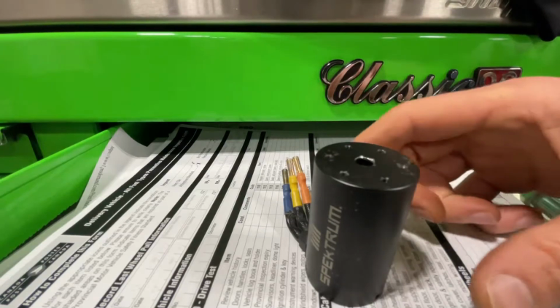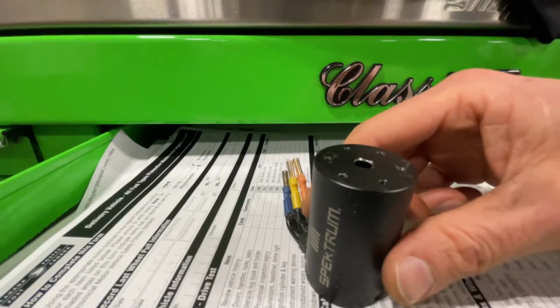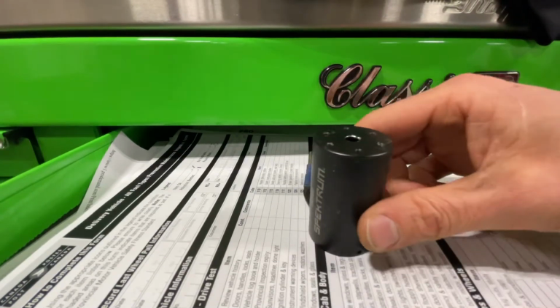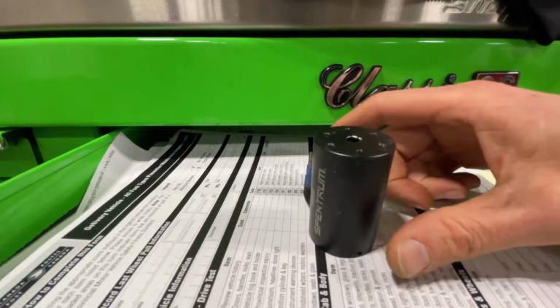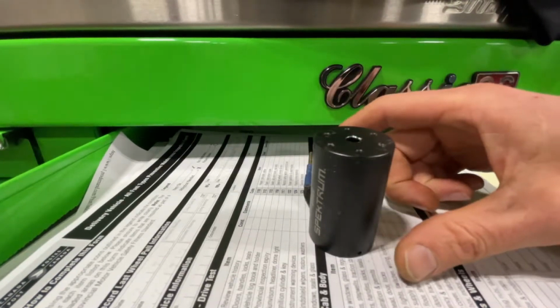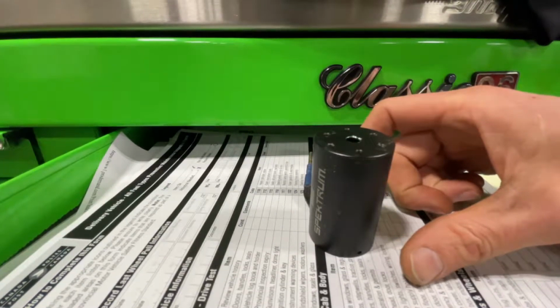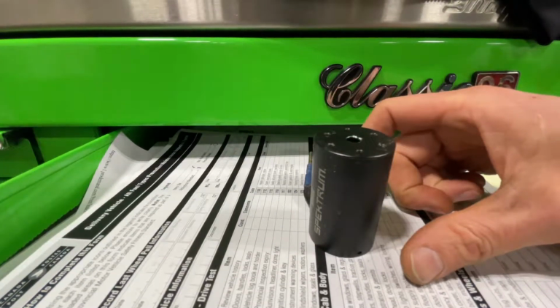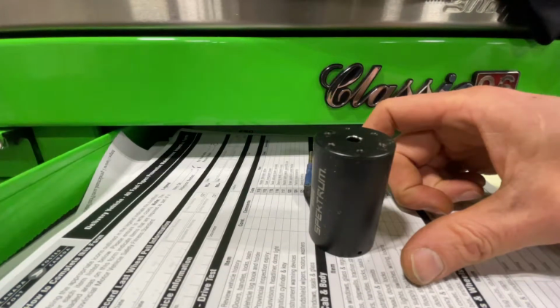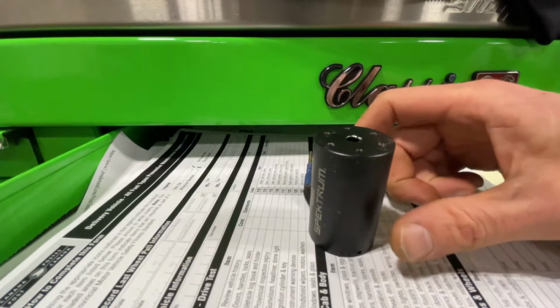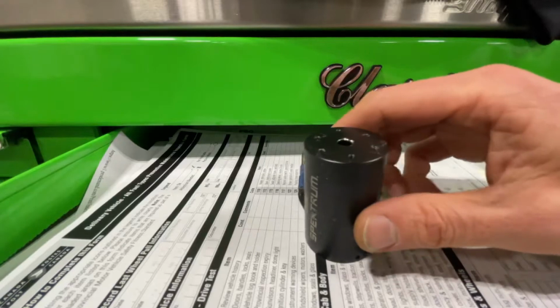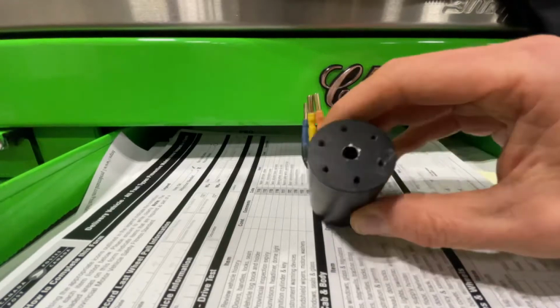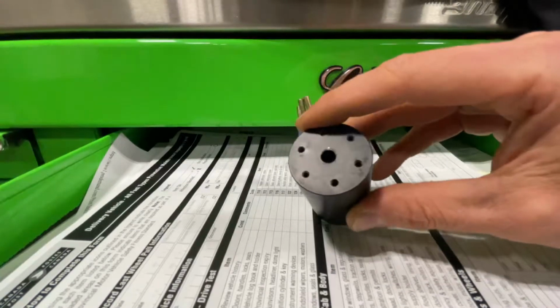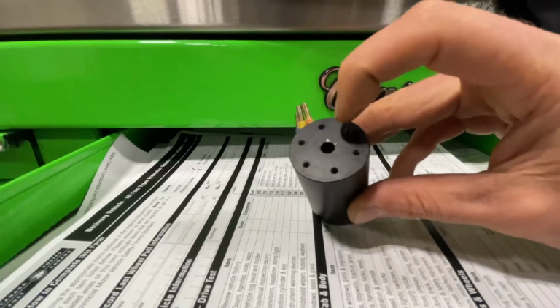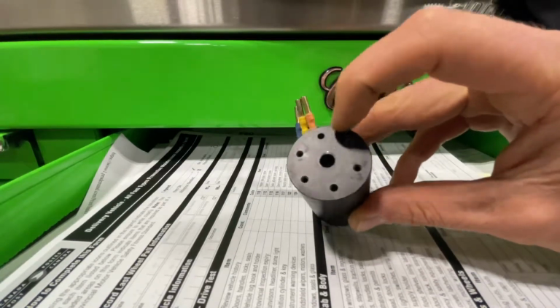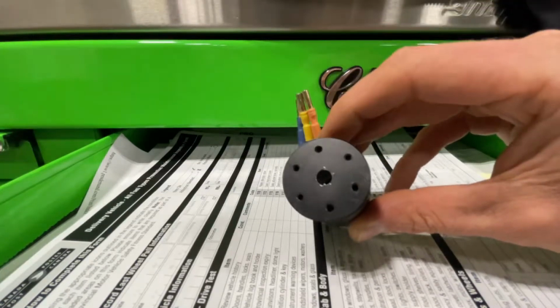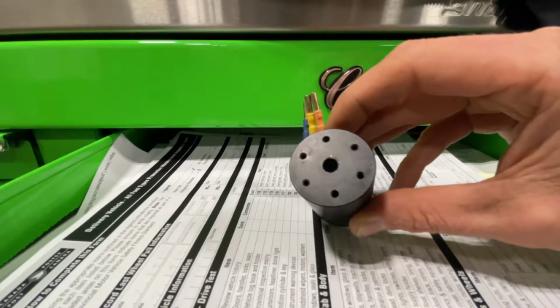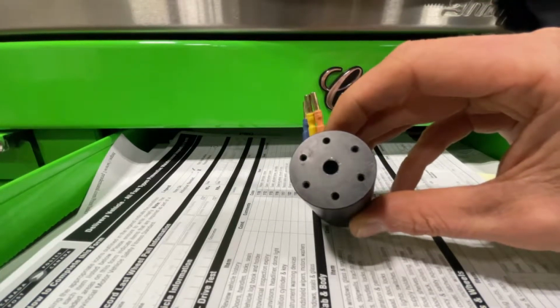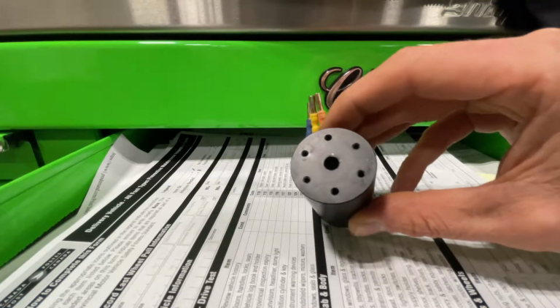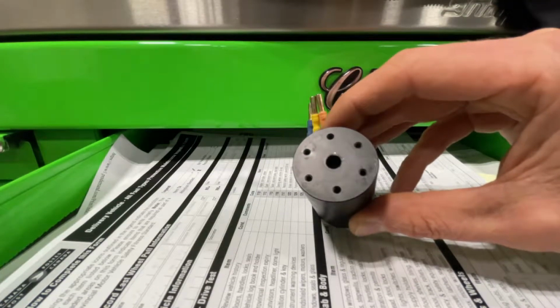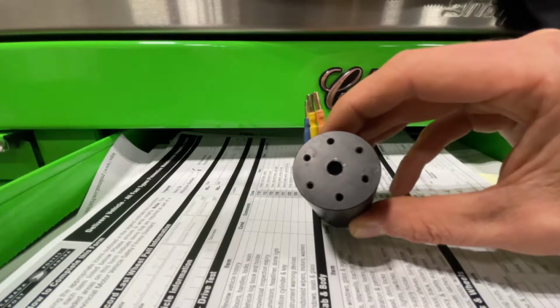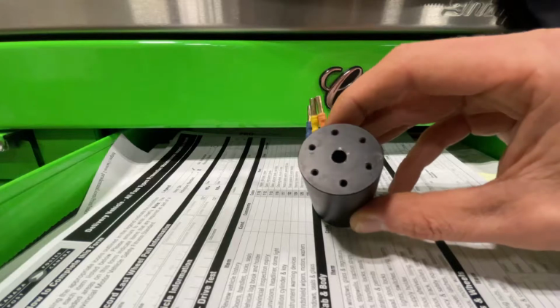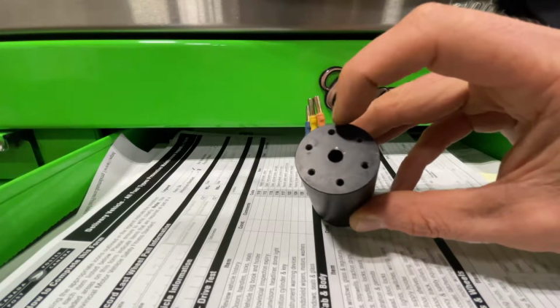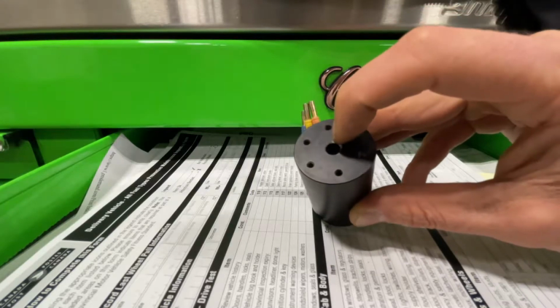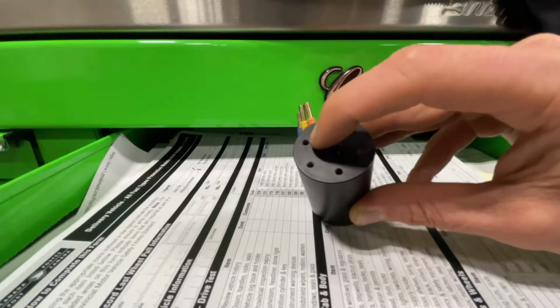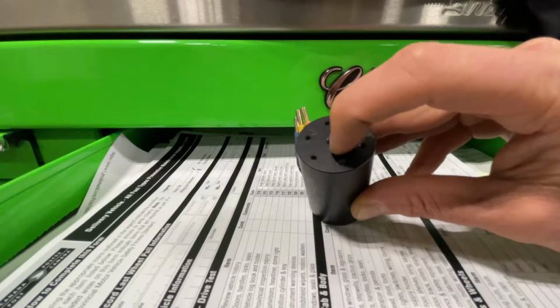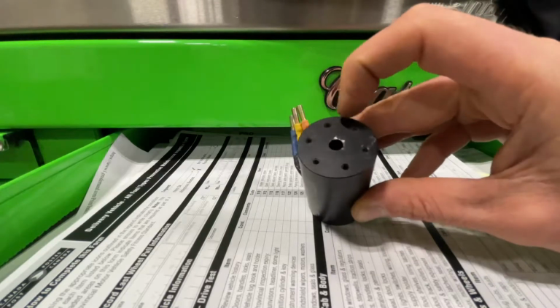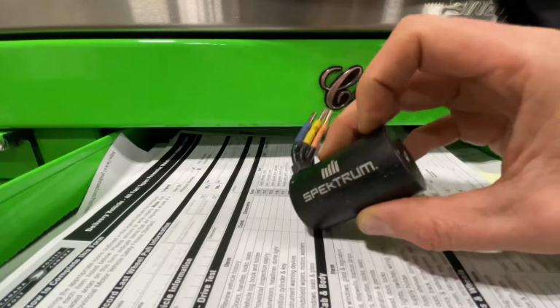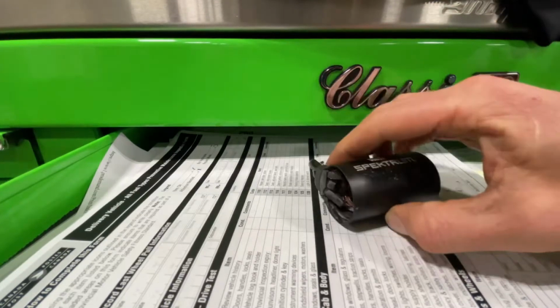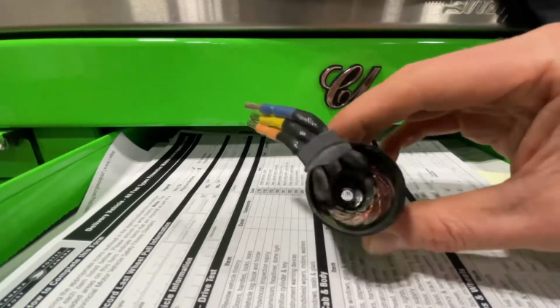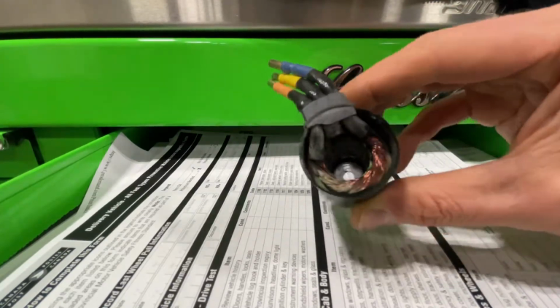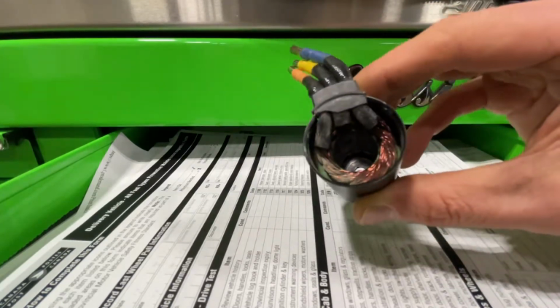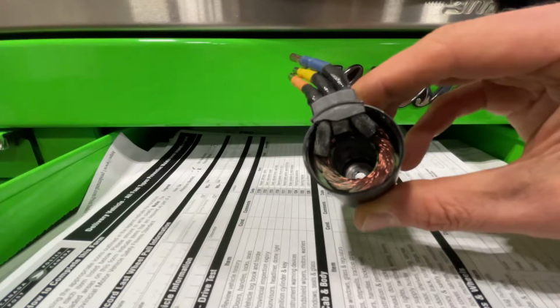This weekend I was running the Sentin at the track and the front bearing basically exploded inside. The outer race was stuck all the way down at the bottom.